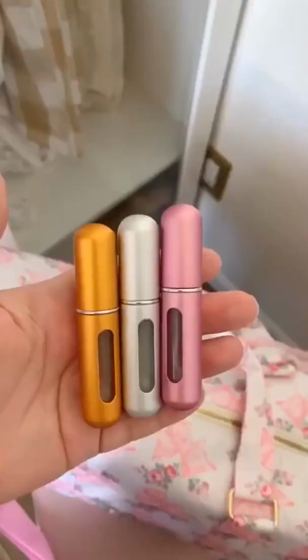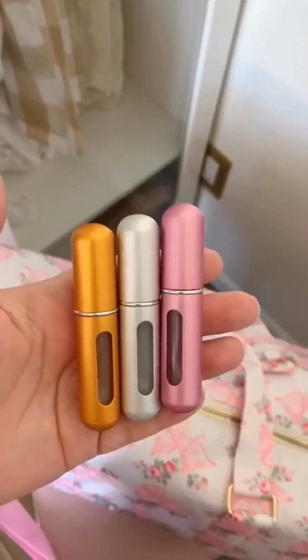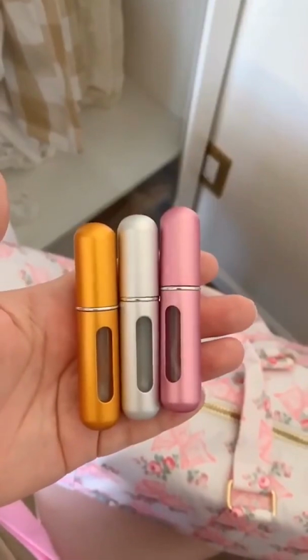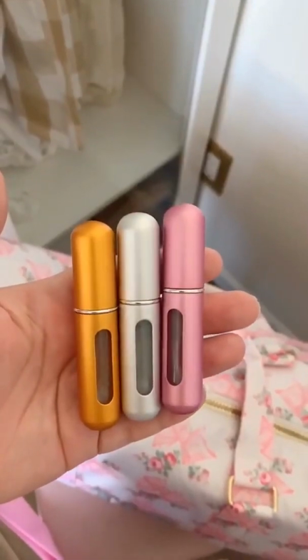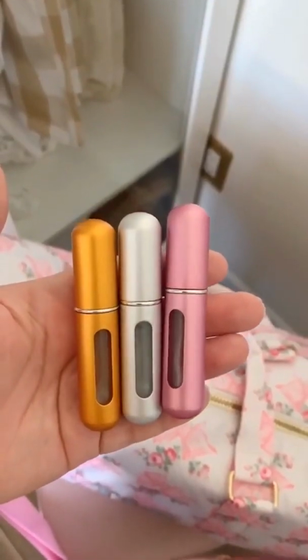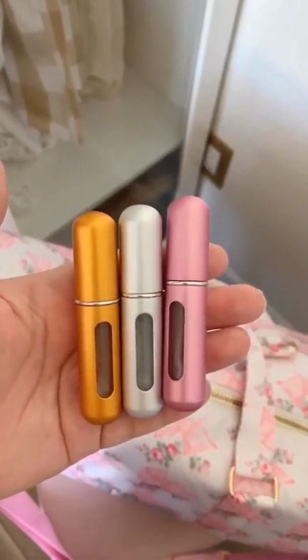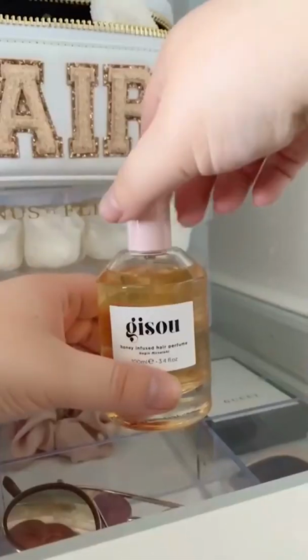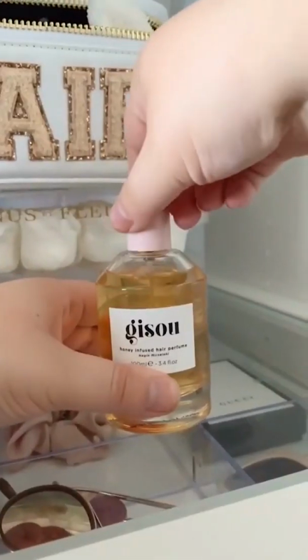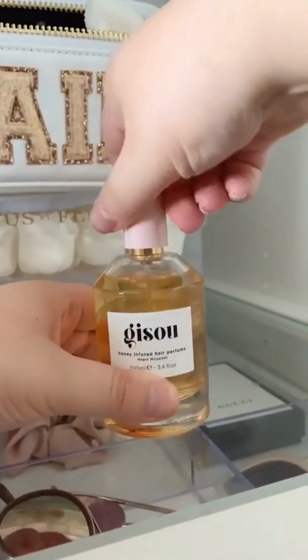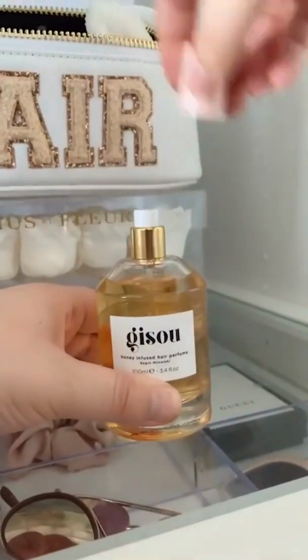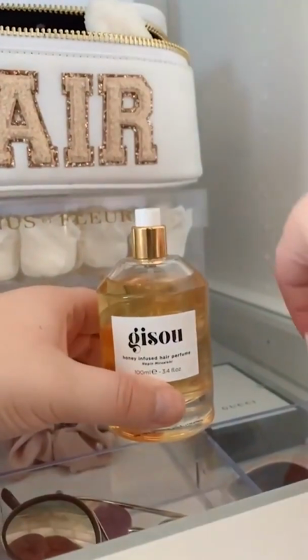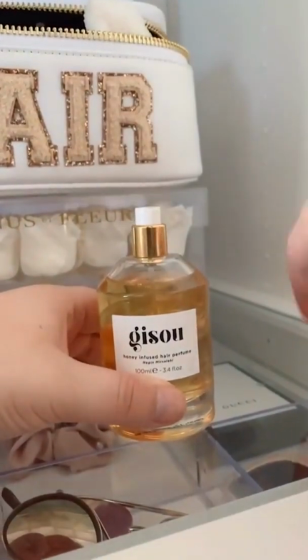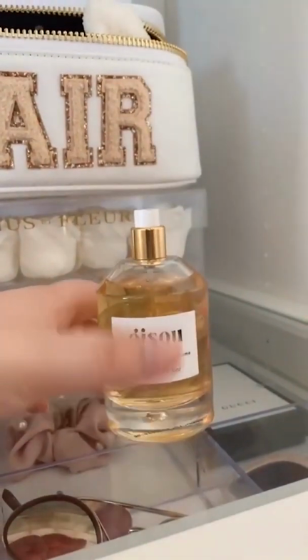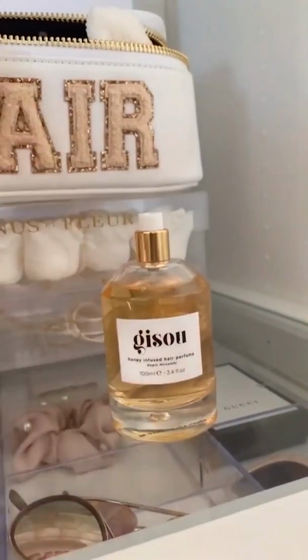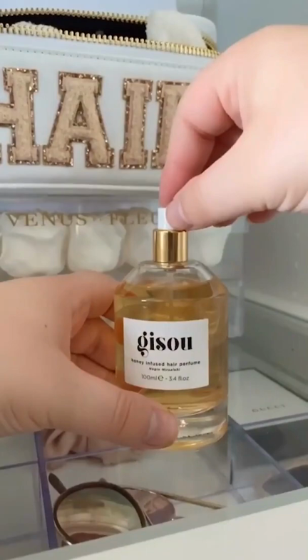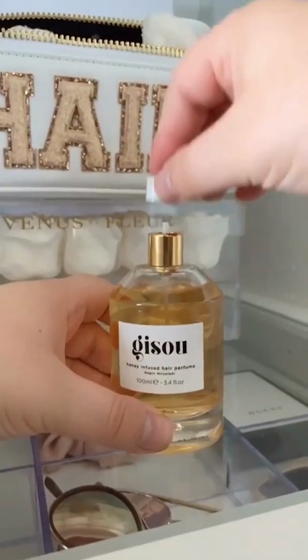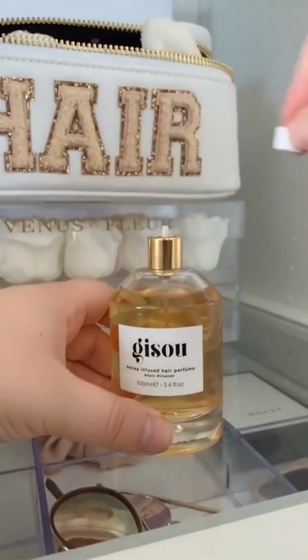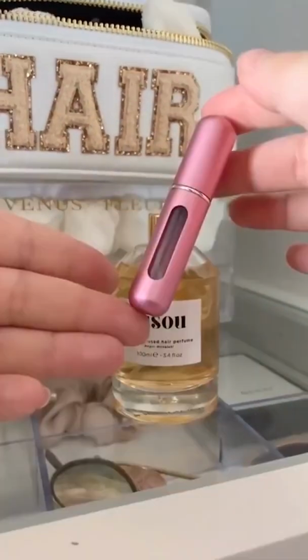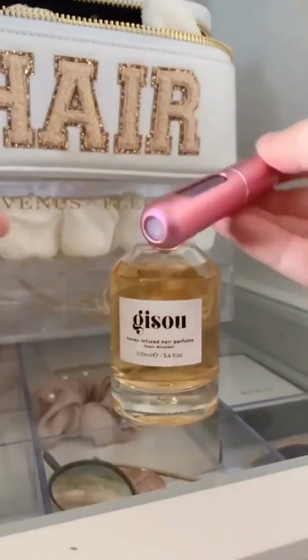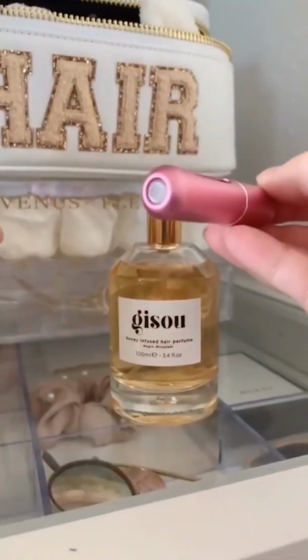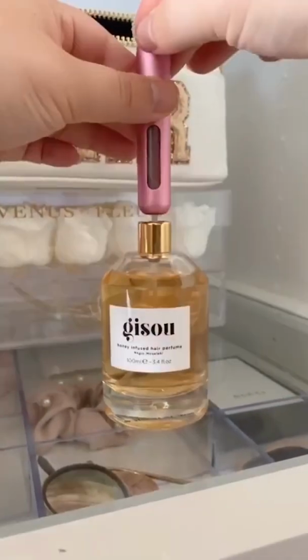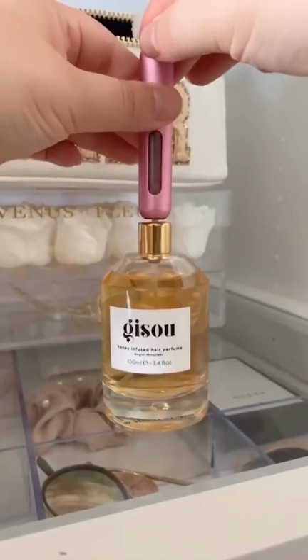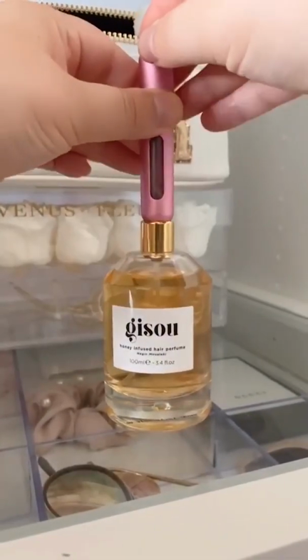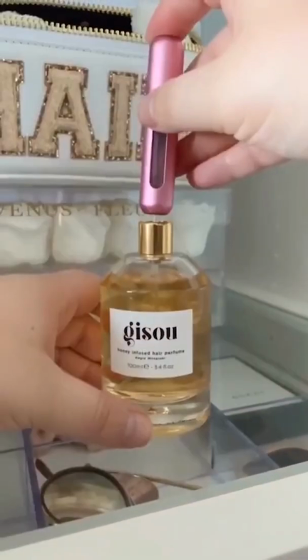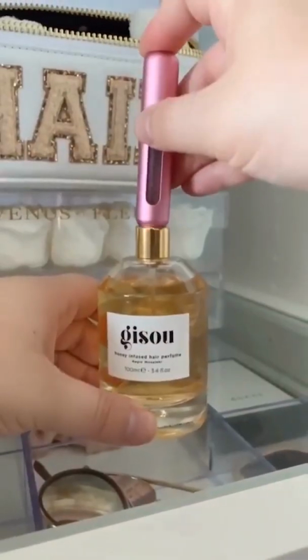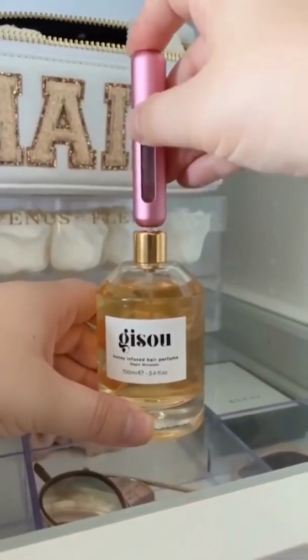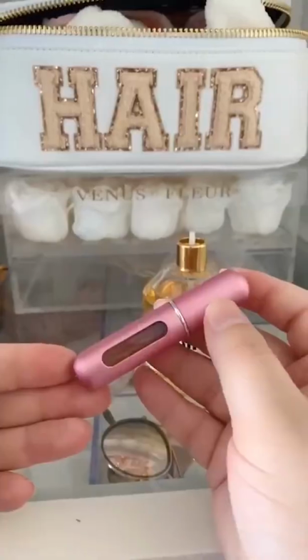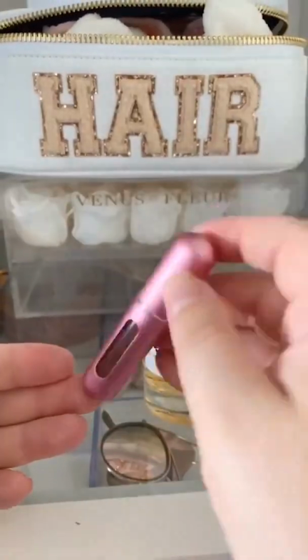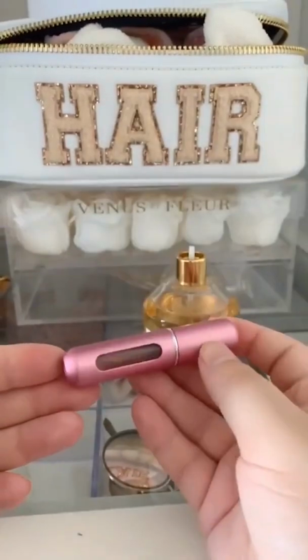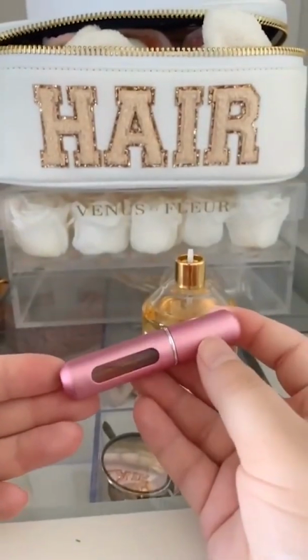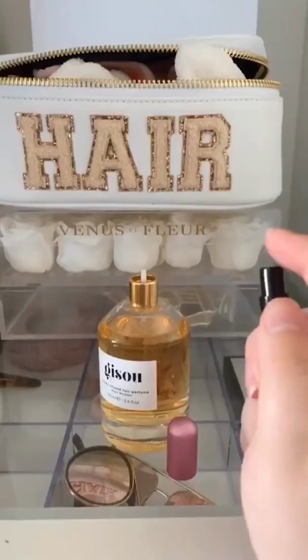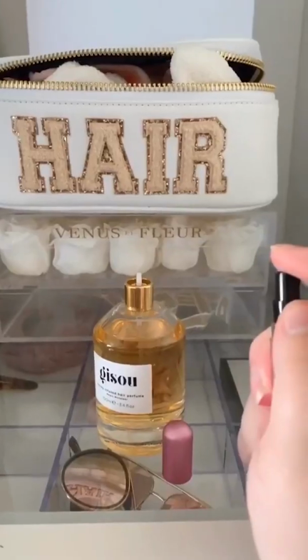These travel perfume bottles allow you to take your perfume anywhere without the giant bottle. All you have to do is take off the cap of your favorite perfume bottle, line the two bottles up, and just pump until you fill the entire bottle. They don't leak, they're super lightweight, and they're TSA approved.